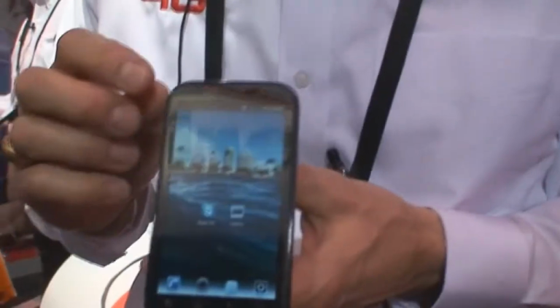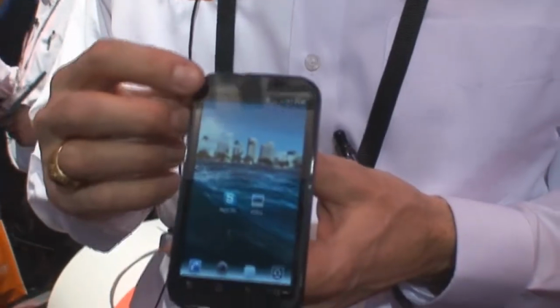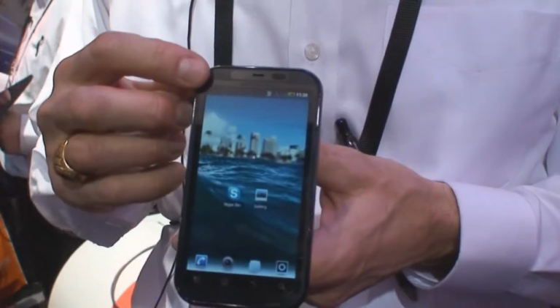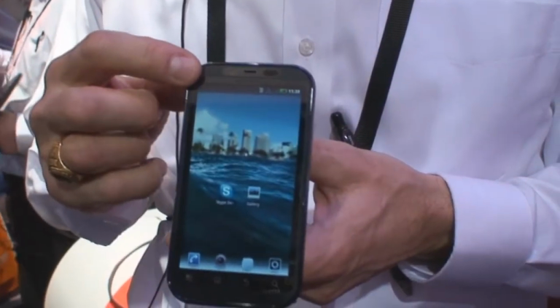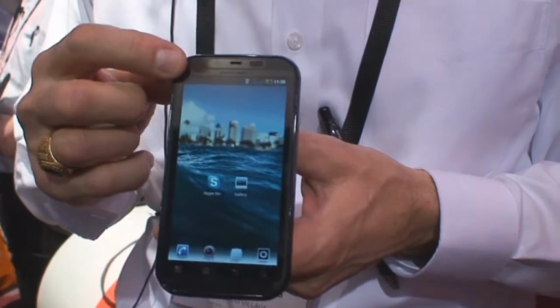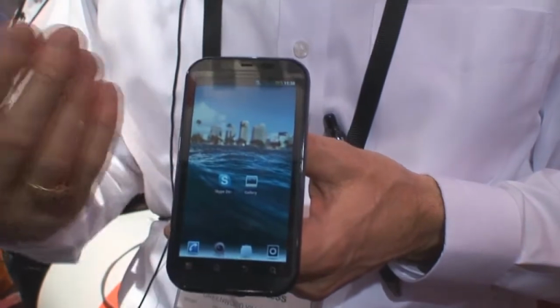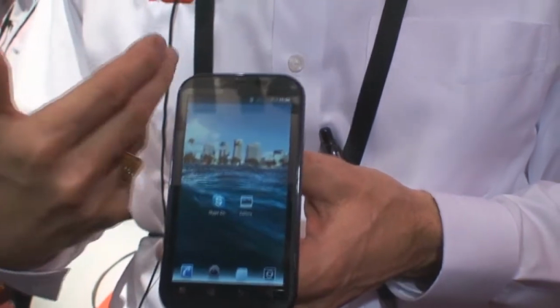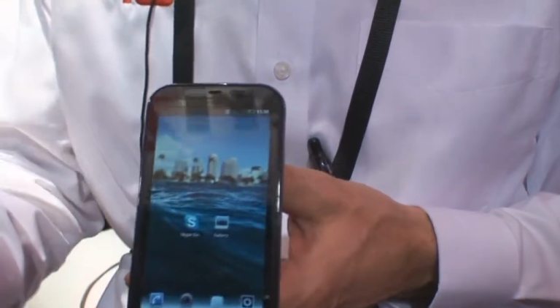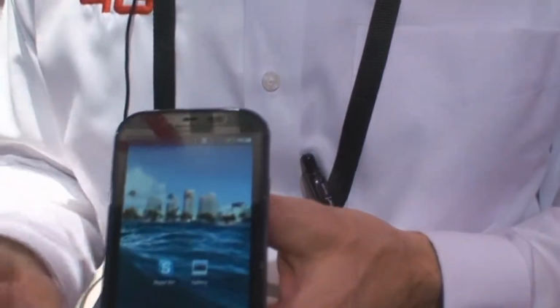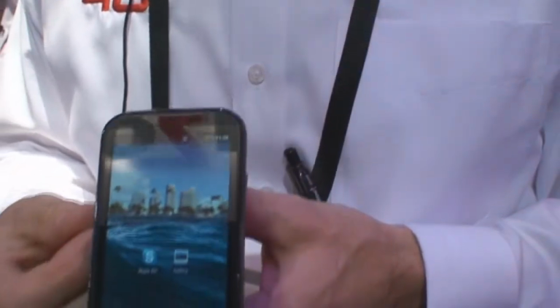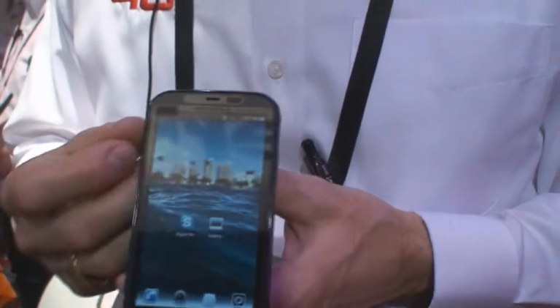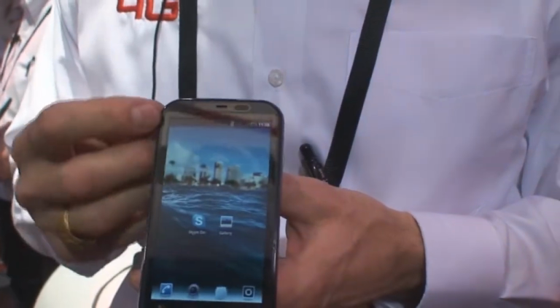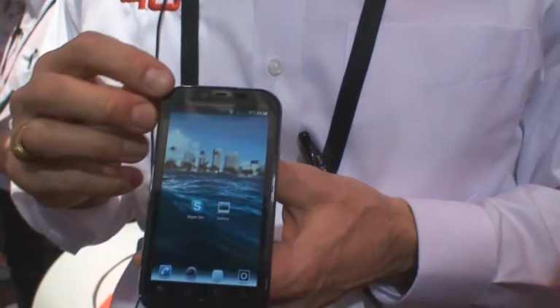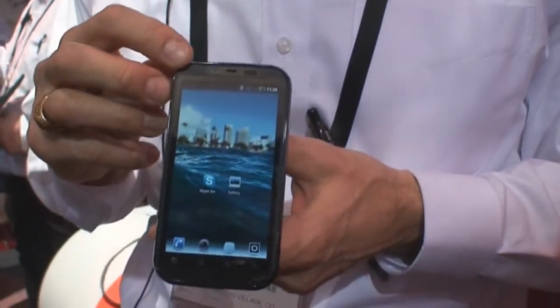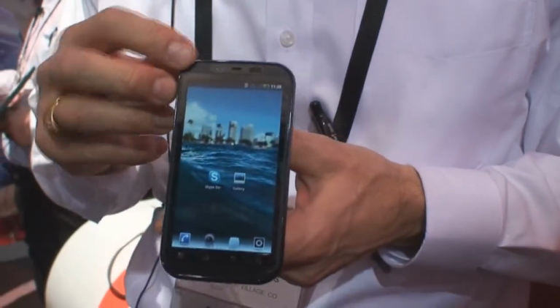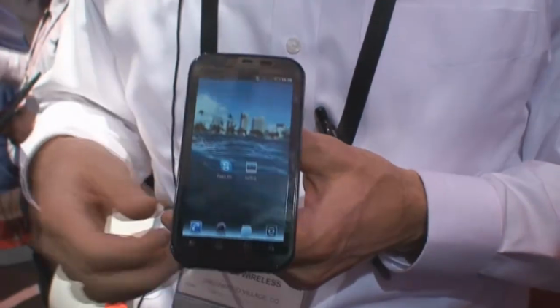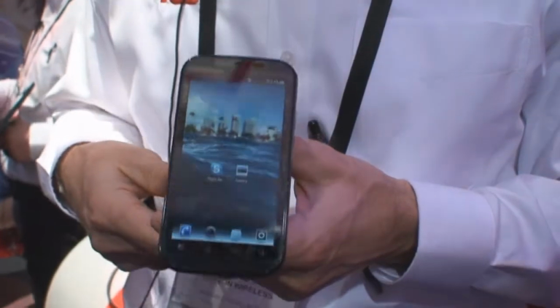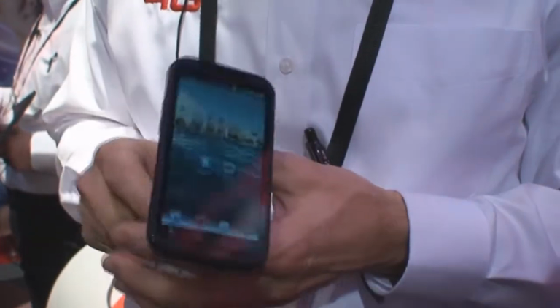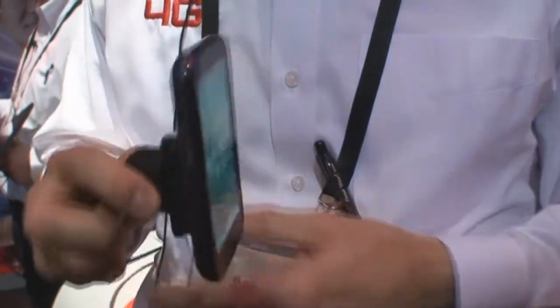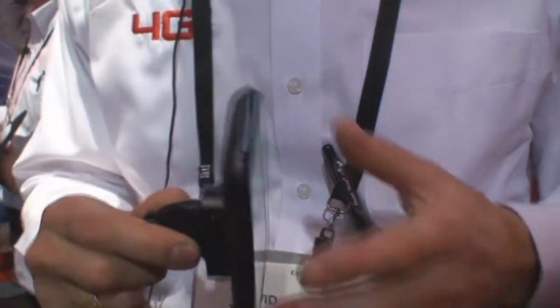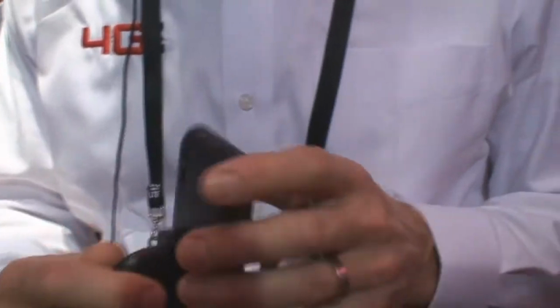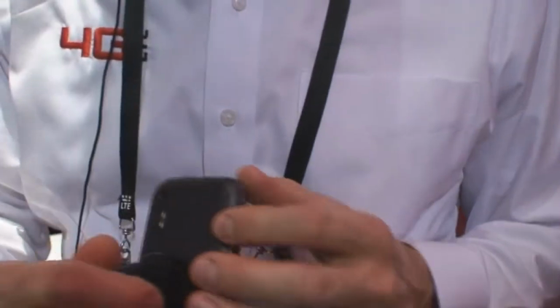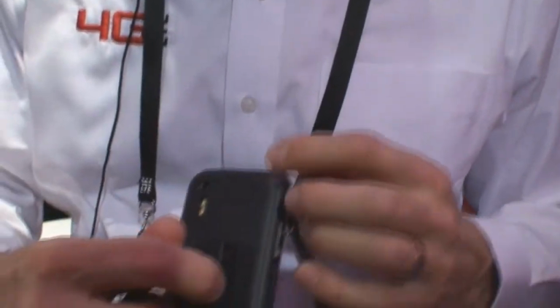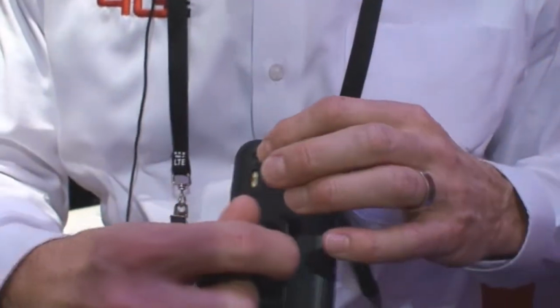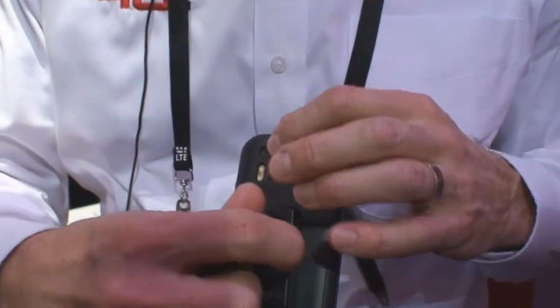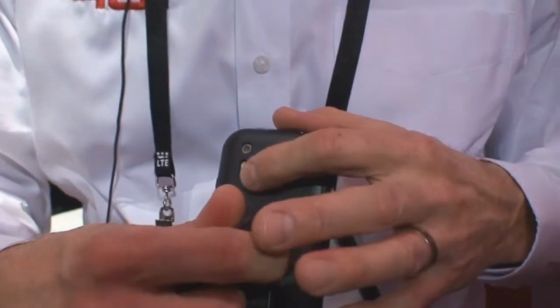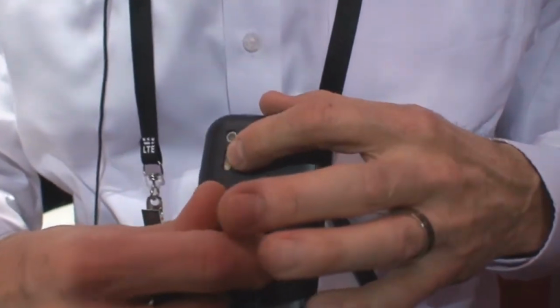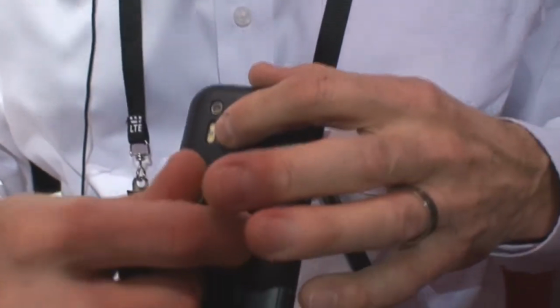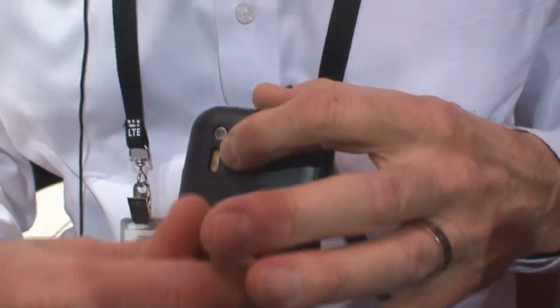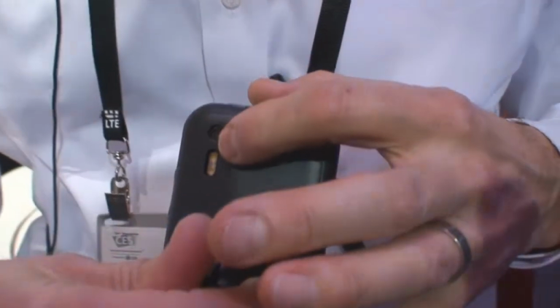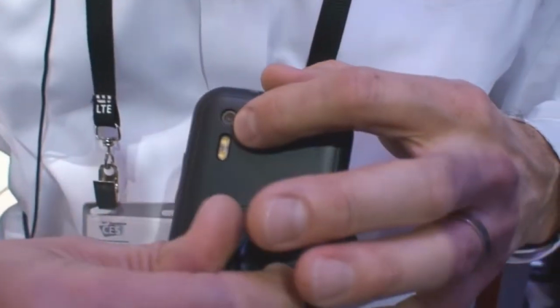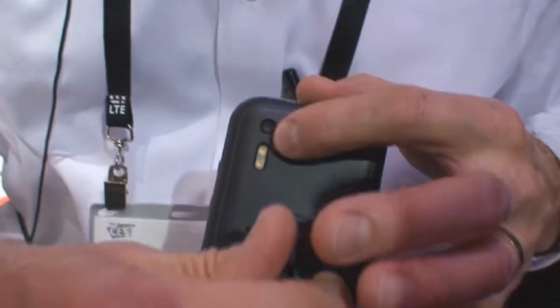In terms of the camera, the front camera — which is the camera facing the user — is VGA or sub 1 megapixel. On the rear facing camera, there is a dual flash 8 megapixel camera.